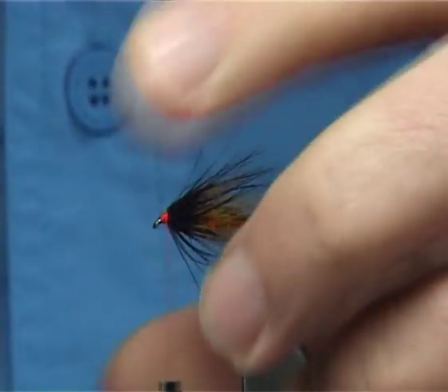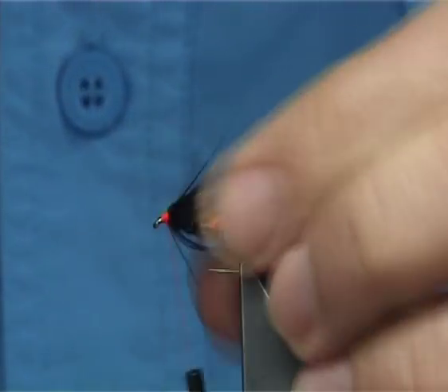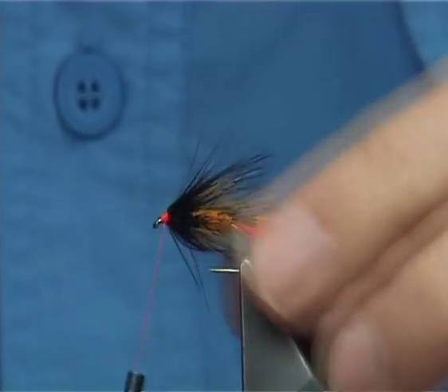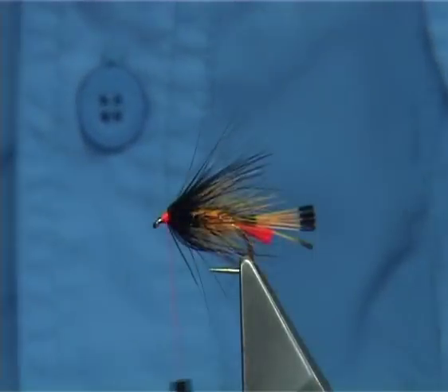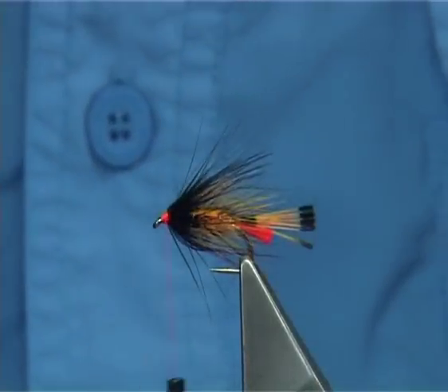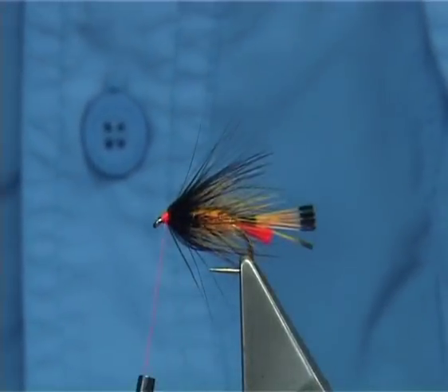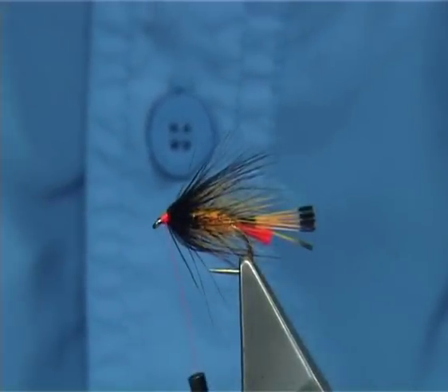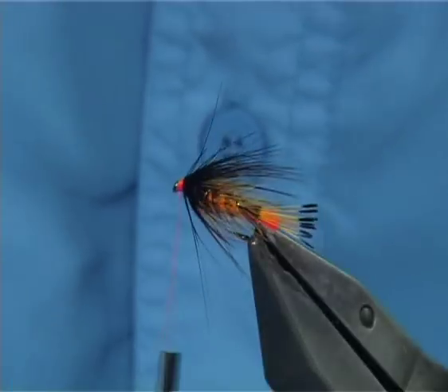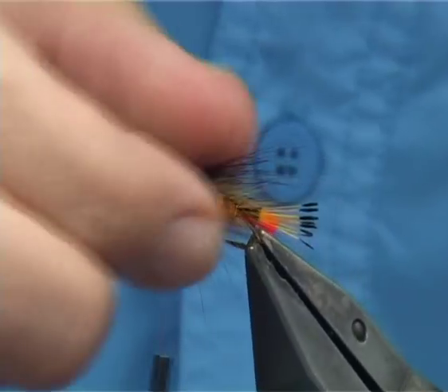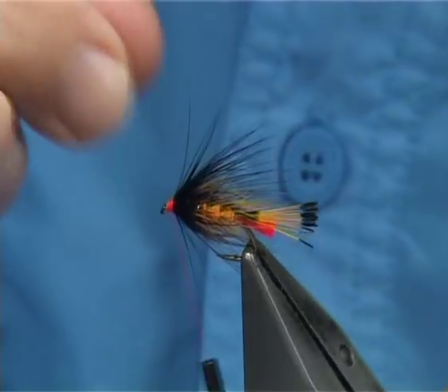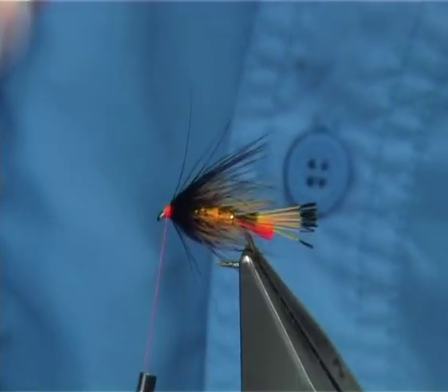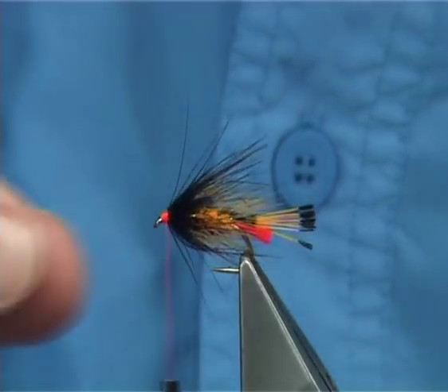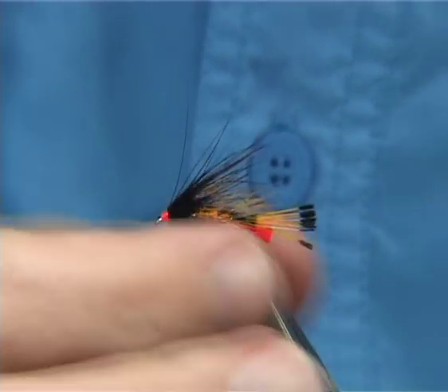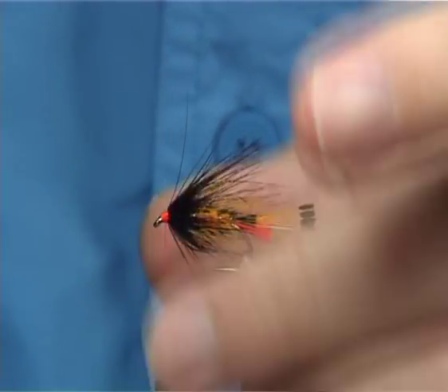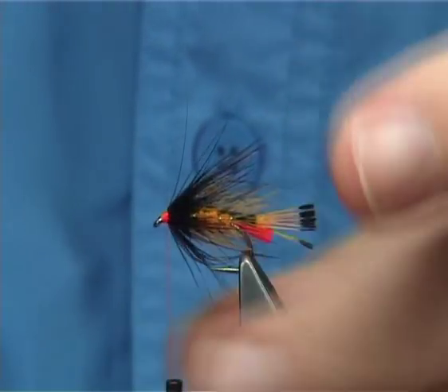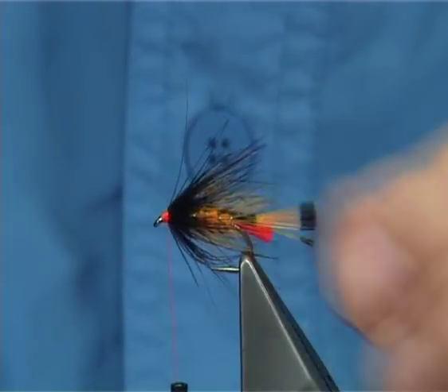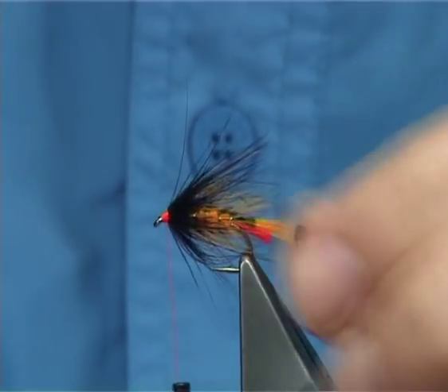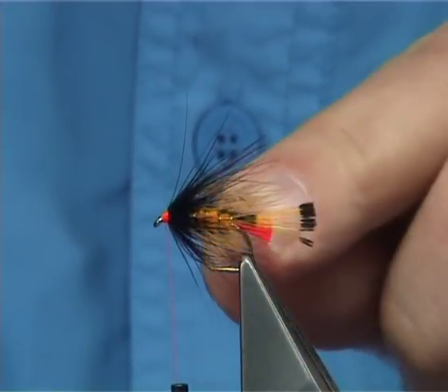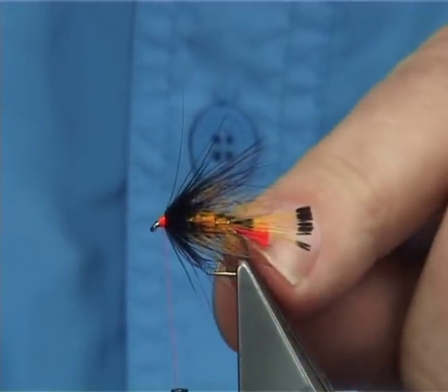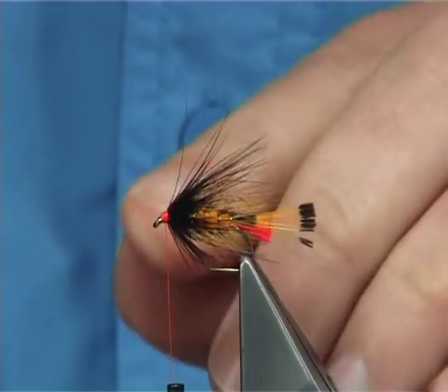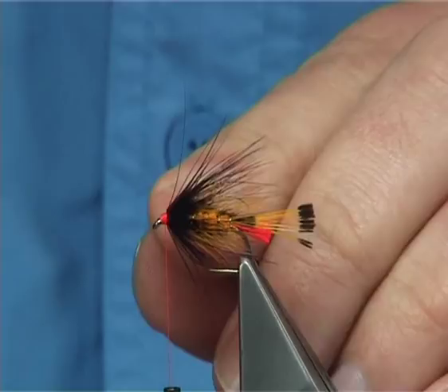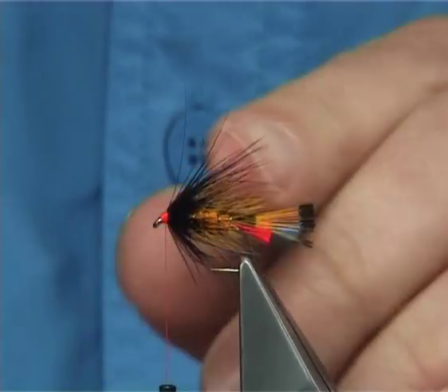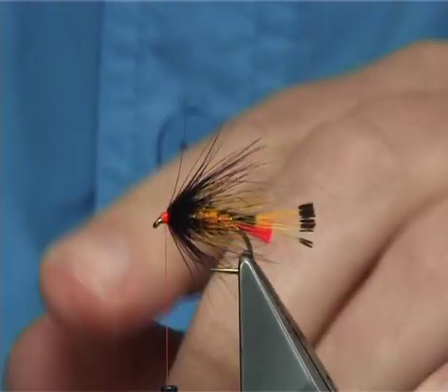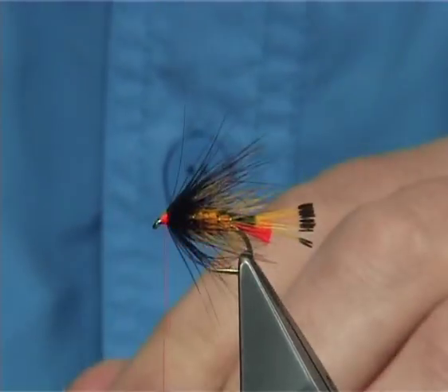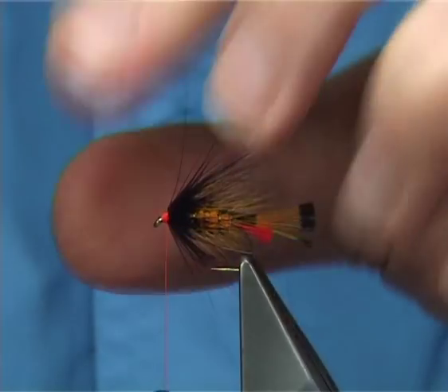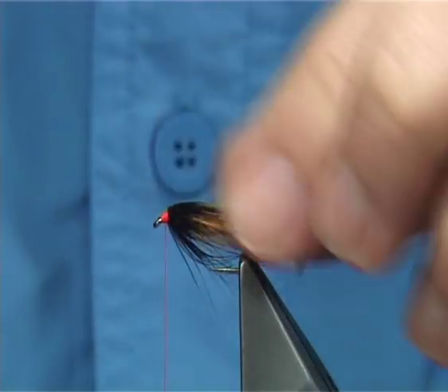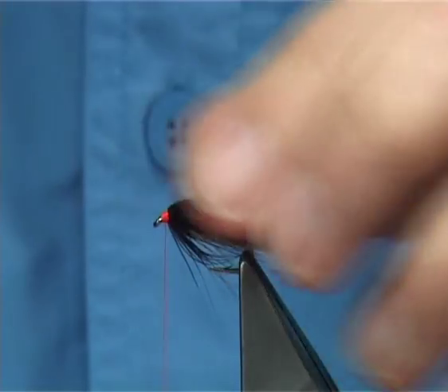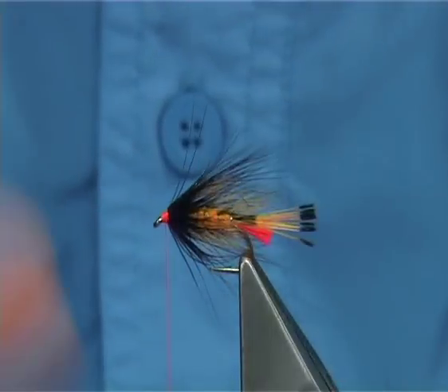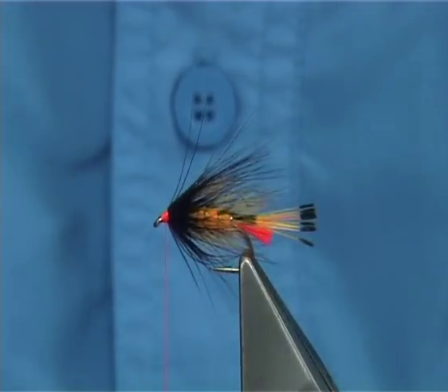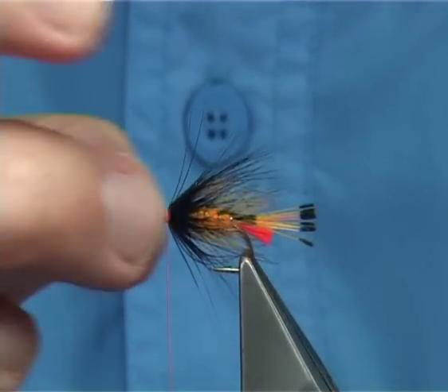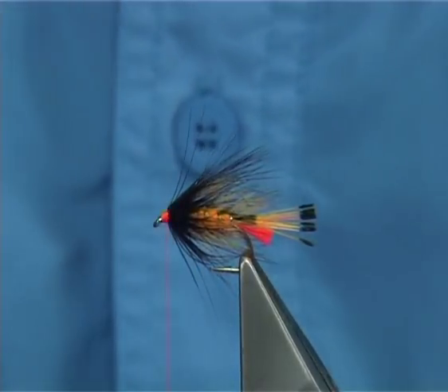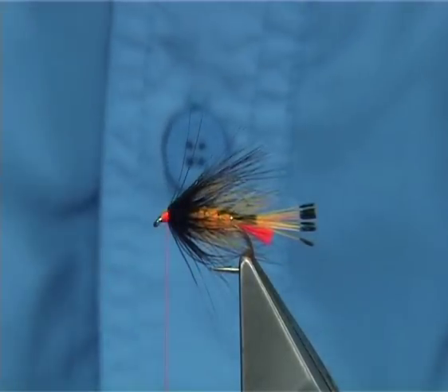That's your Wolfie's Double Triple — two tails, two body colours, and two hackles, finished with a fire orange head, nice and bright.